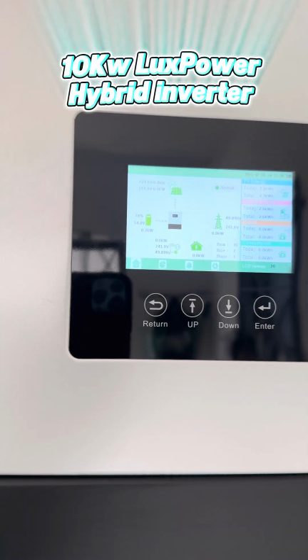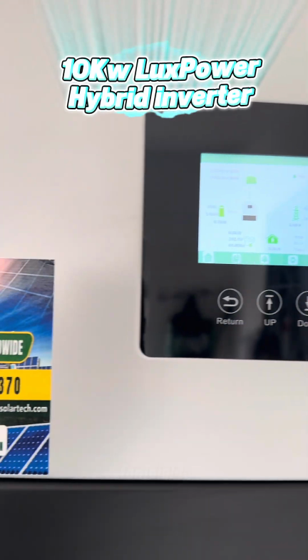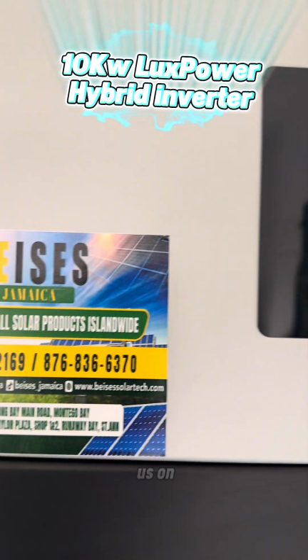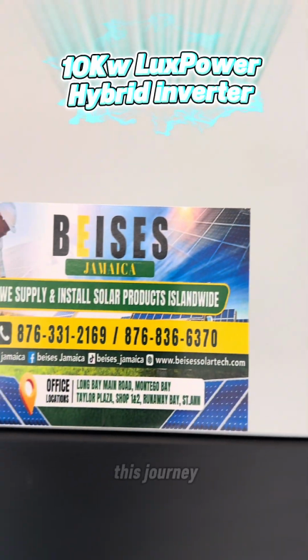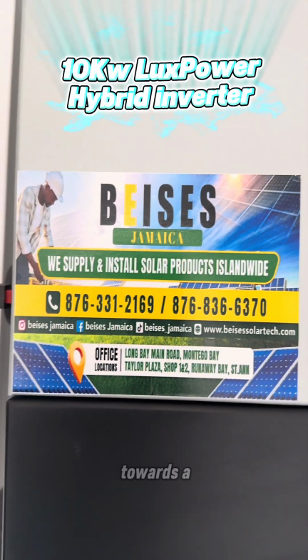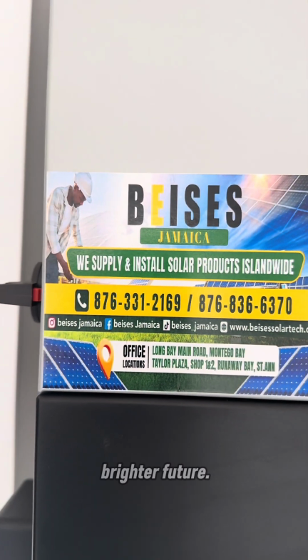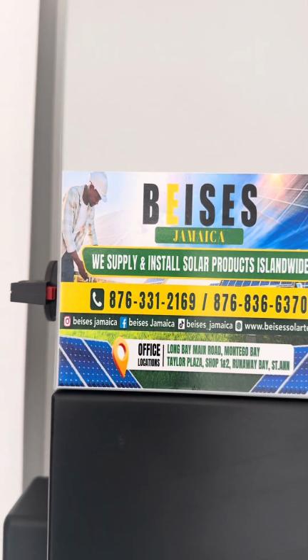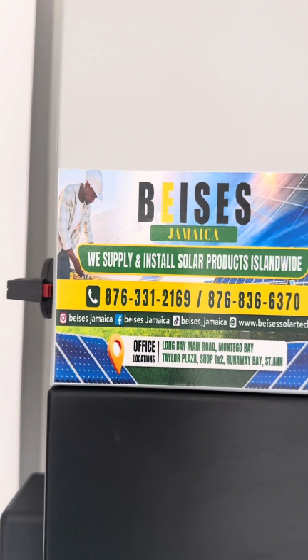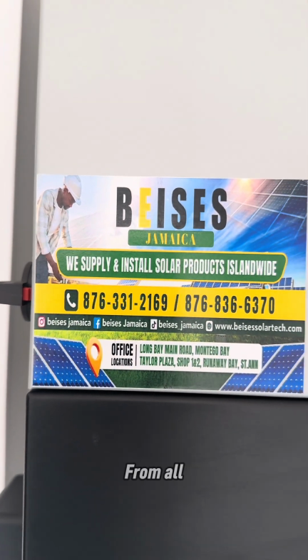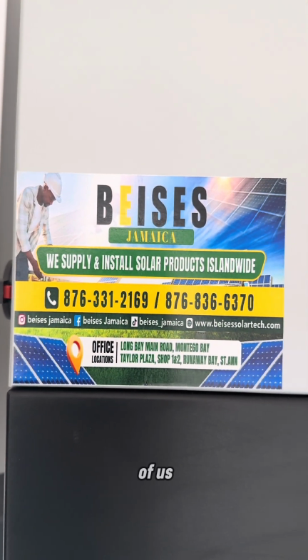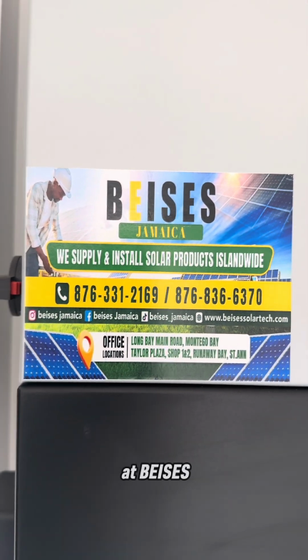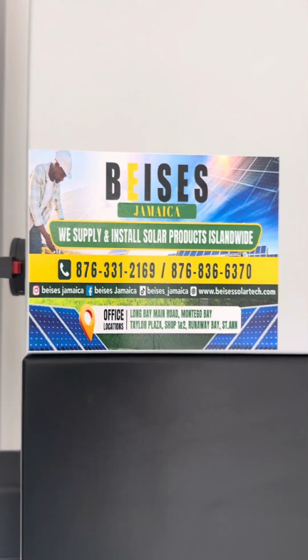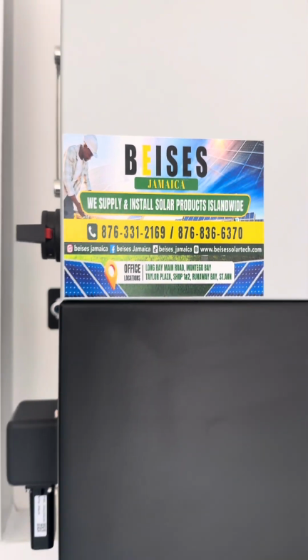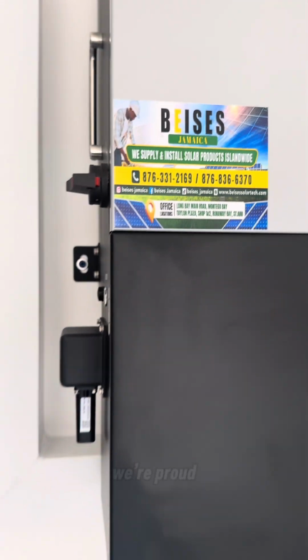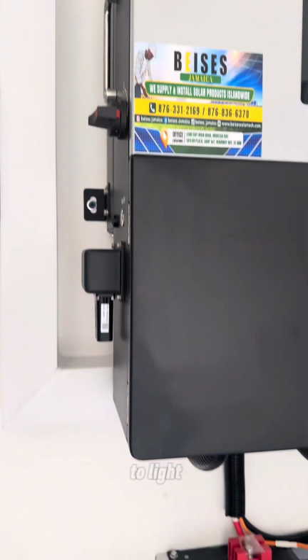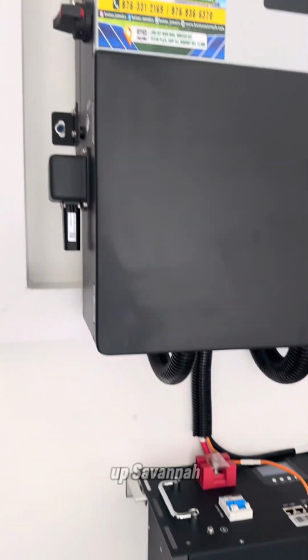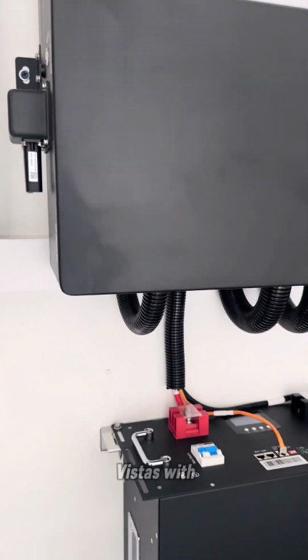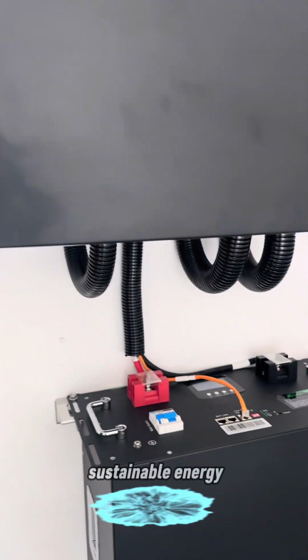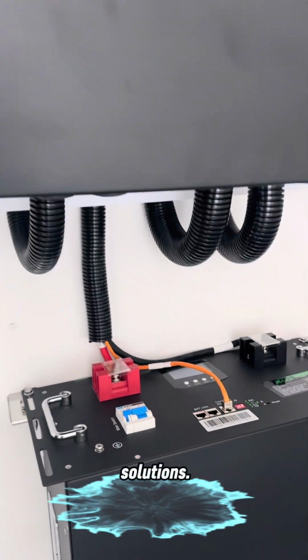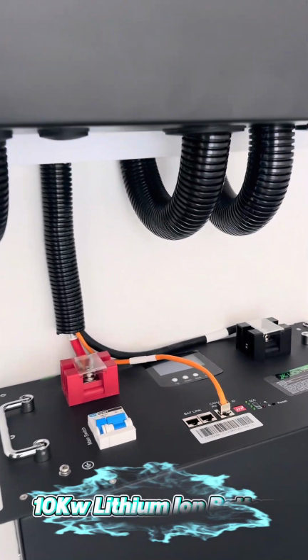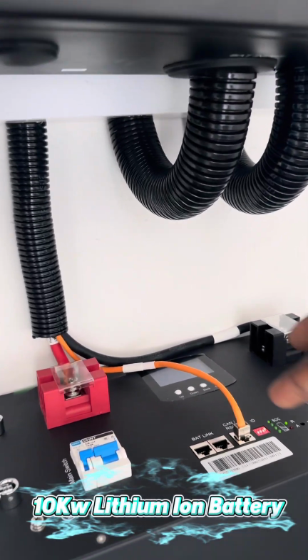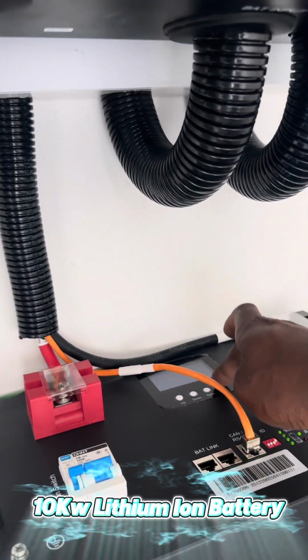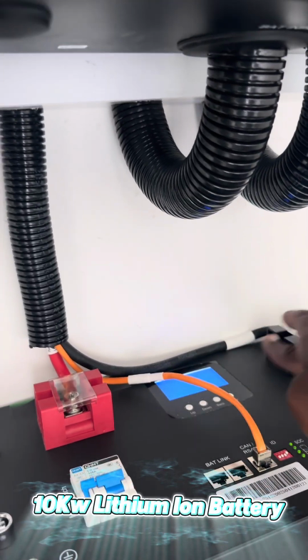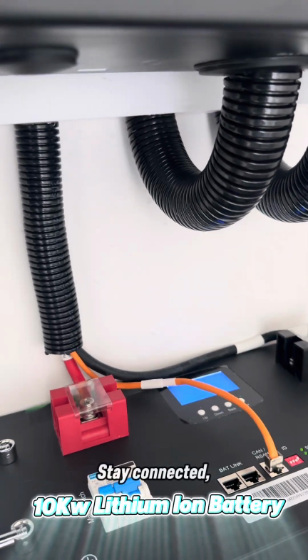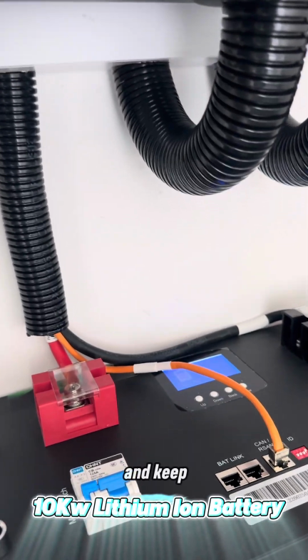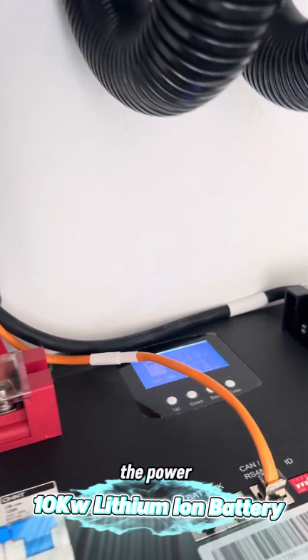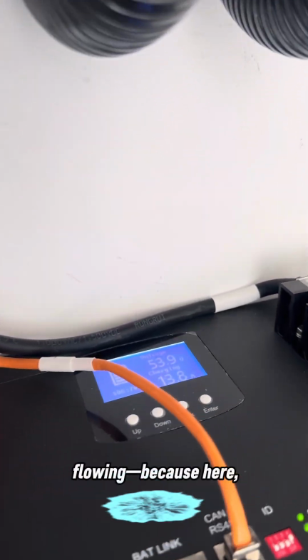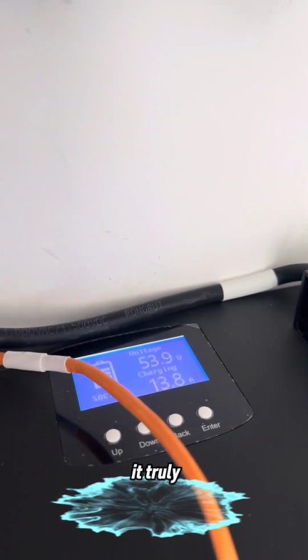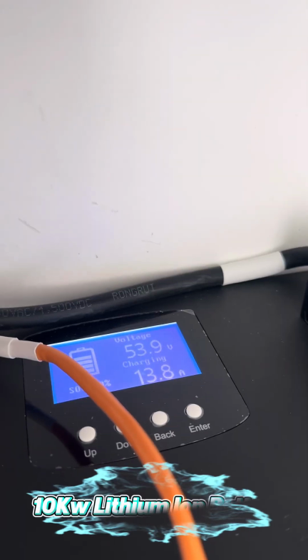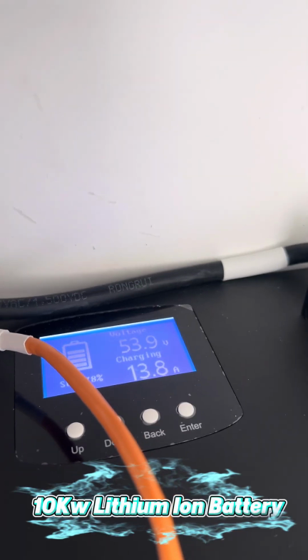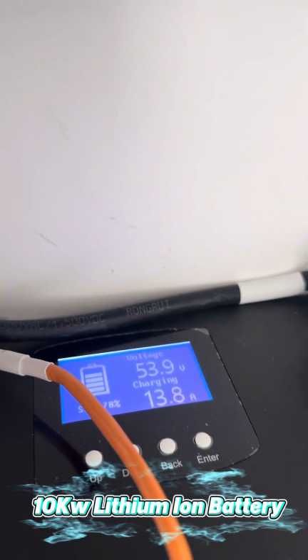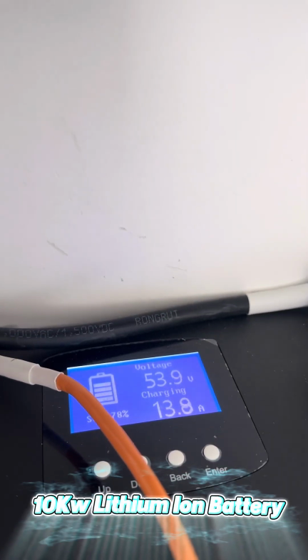Thank you for joining us on this journey towards a brighter future. From all of us at BASIS Jamaica, we're proud to light up Savannah Vistas with sustainable energy solutions. Stay connected and keep the power flowing — because here, it truly works.